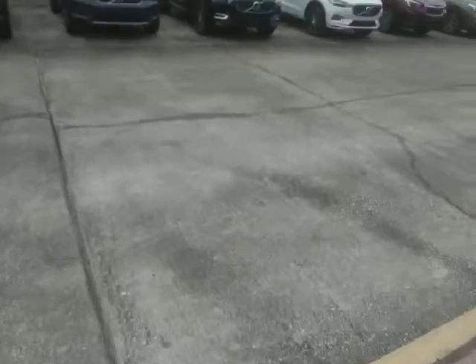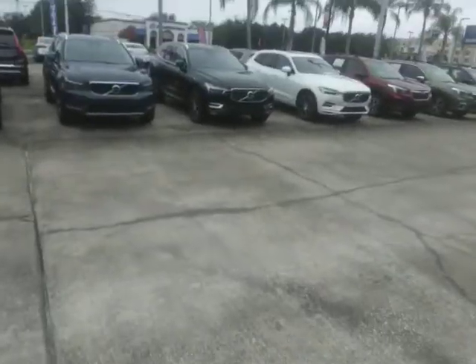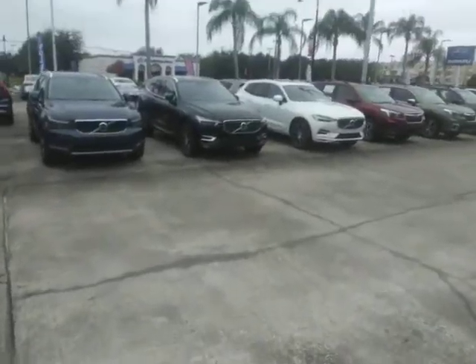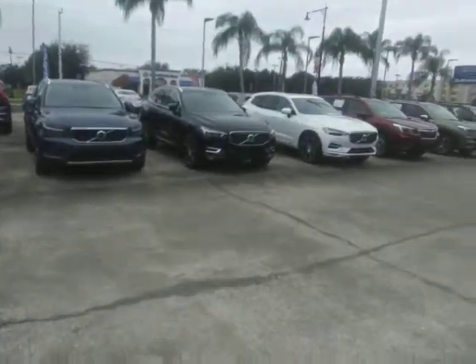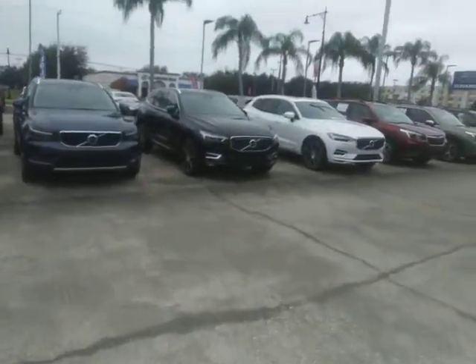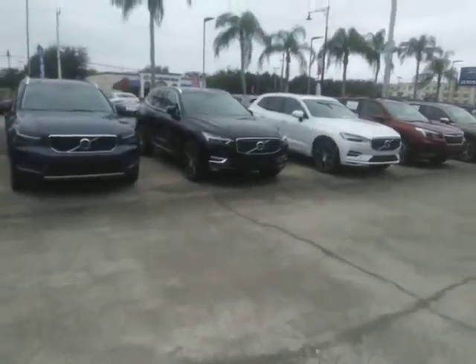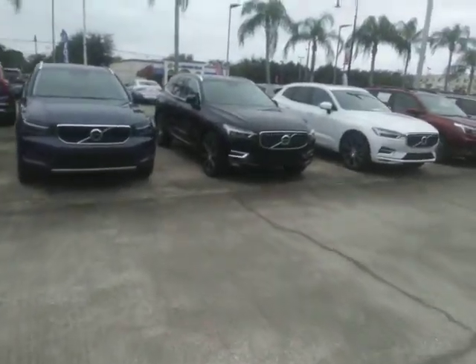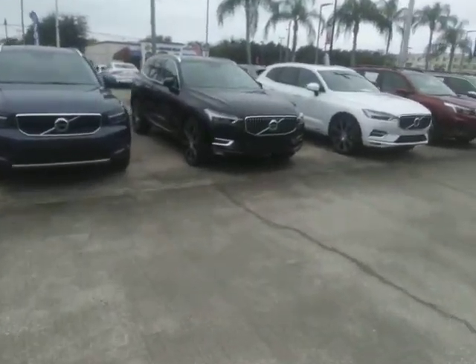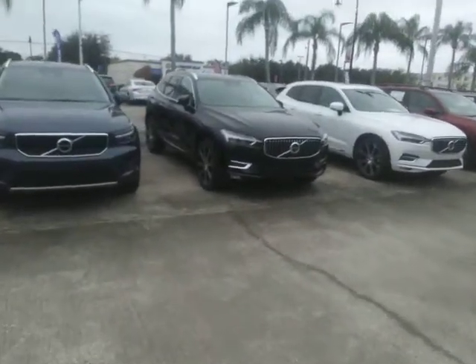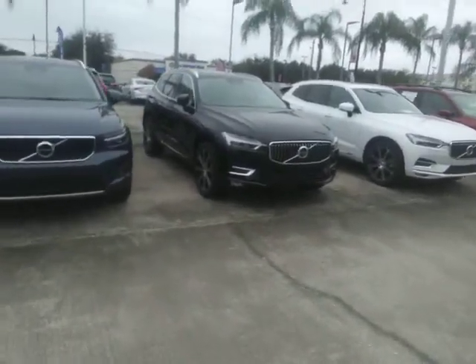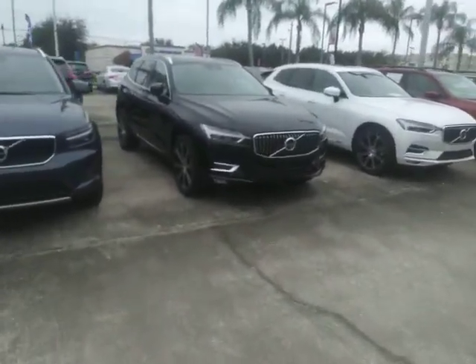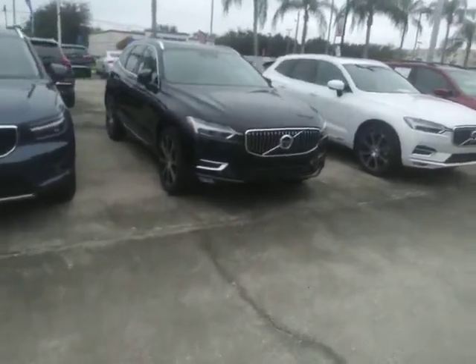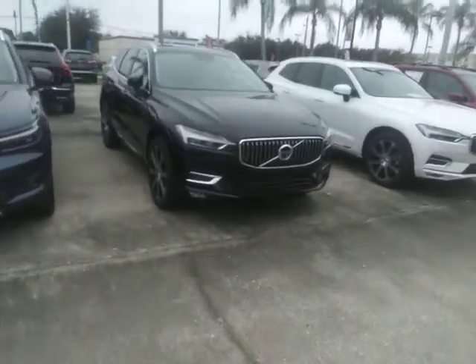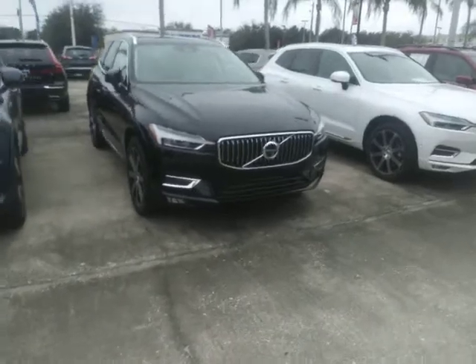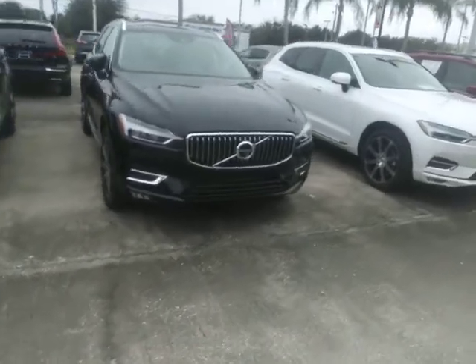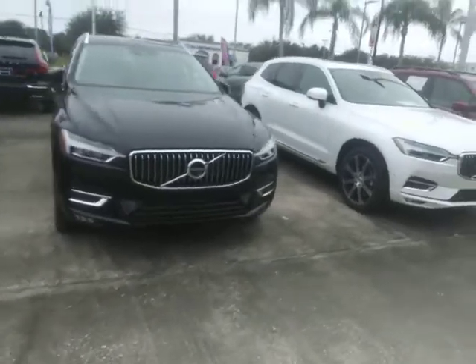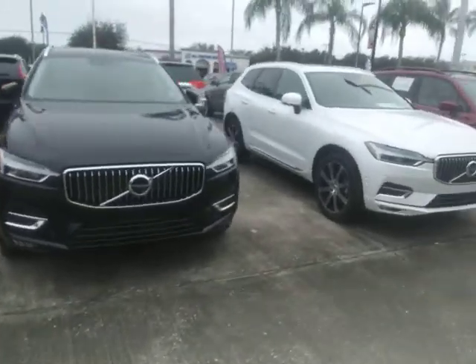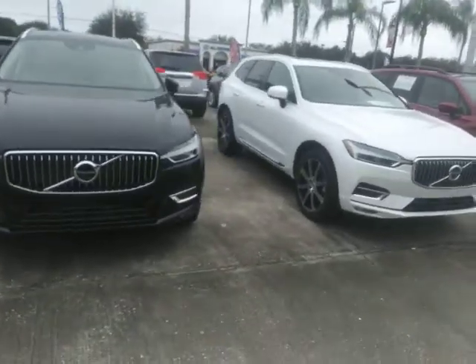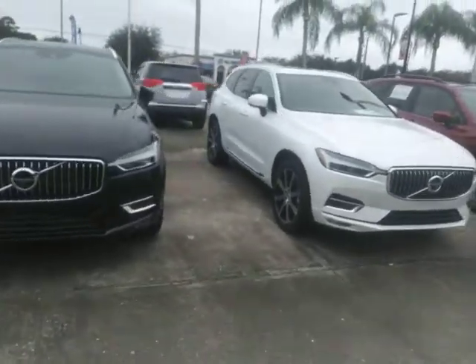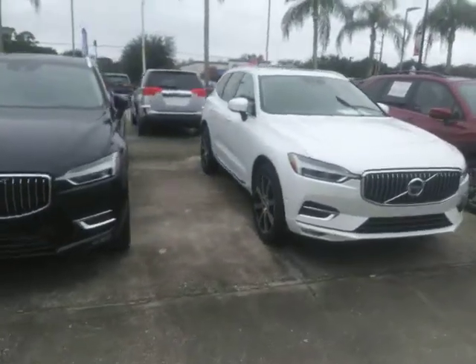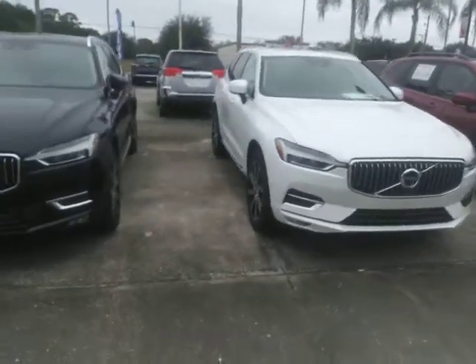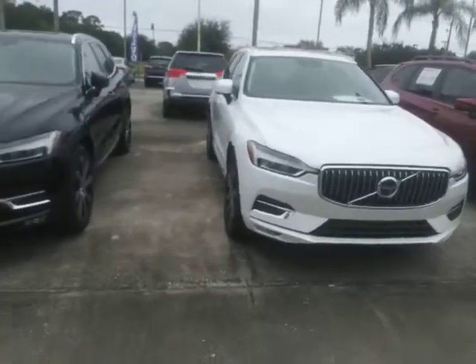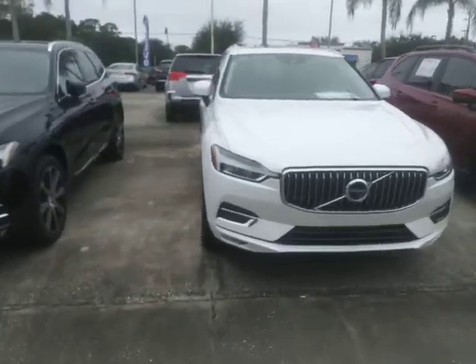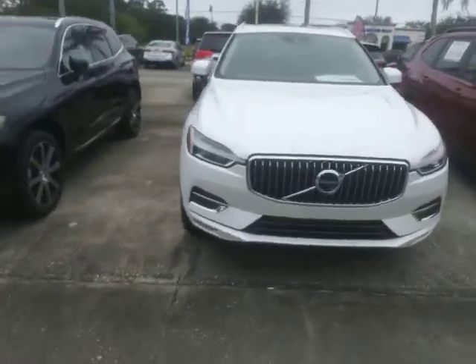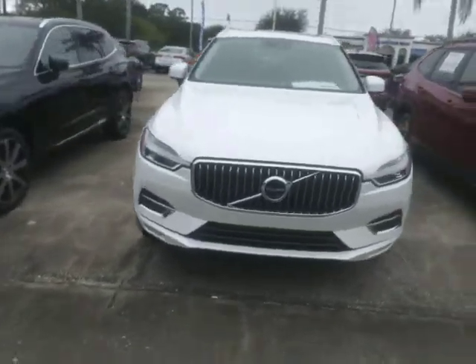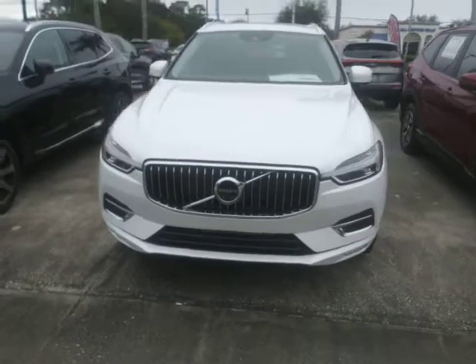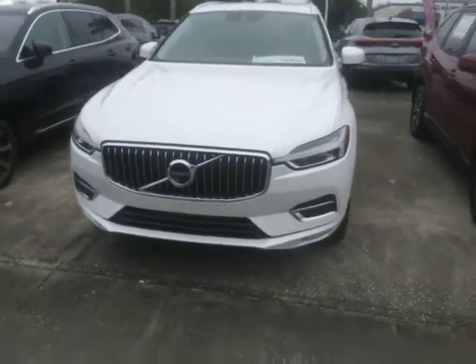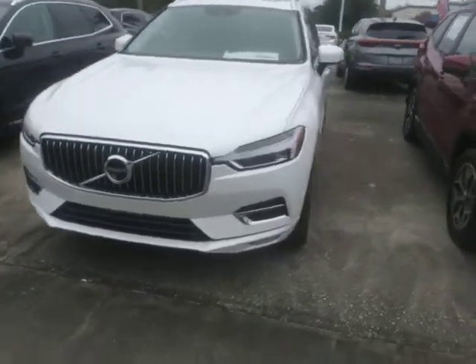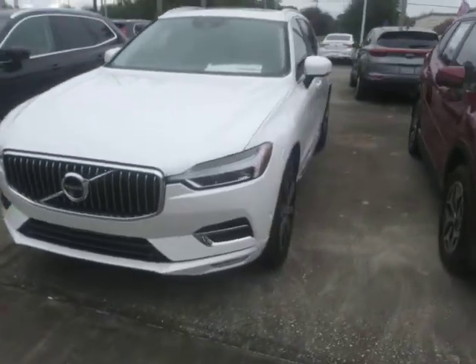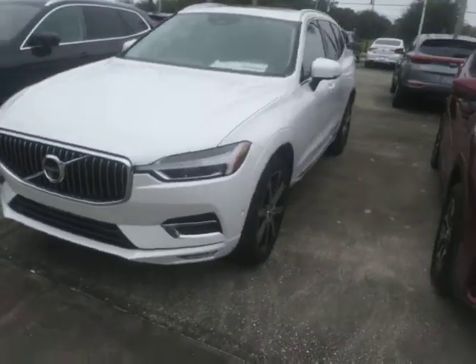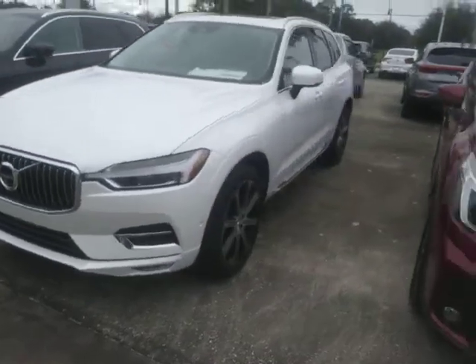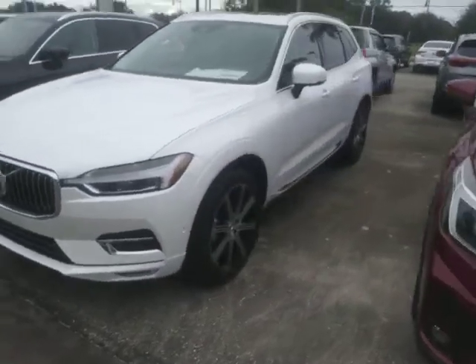Good morning Brandy, this is Peter of Melbourne. Thank you for your internet inquiry on the XC60 Inscription. We've got some available, so let me know what type of color options you're interested in.